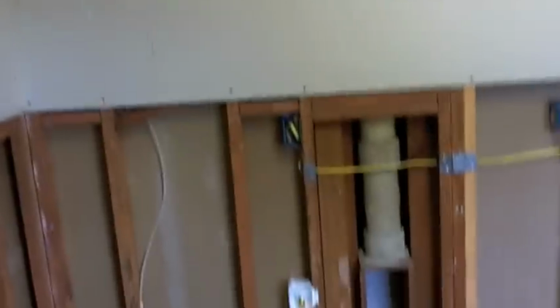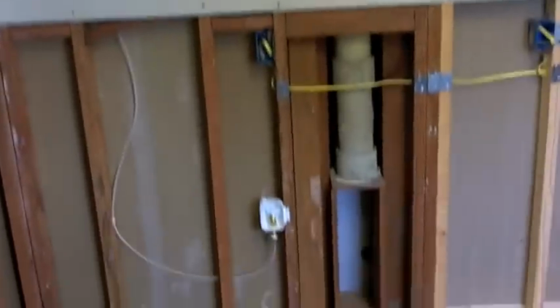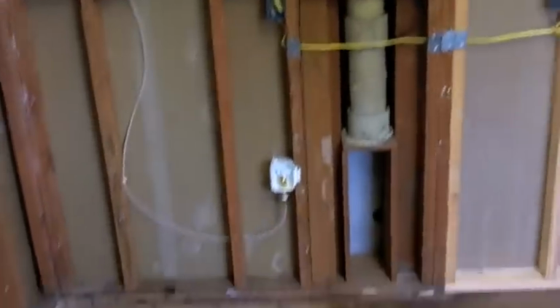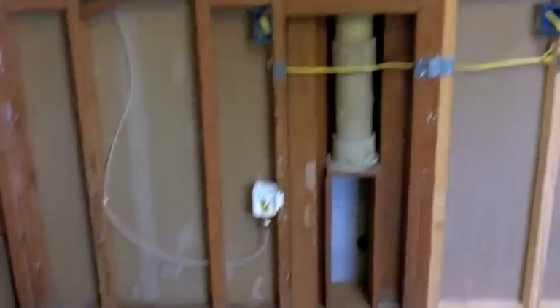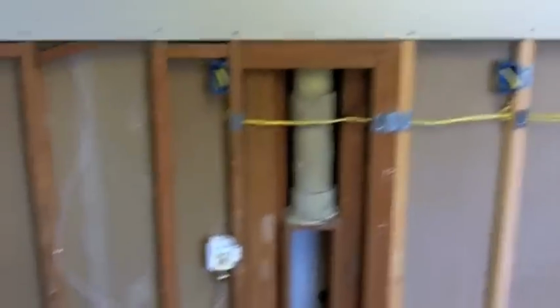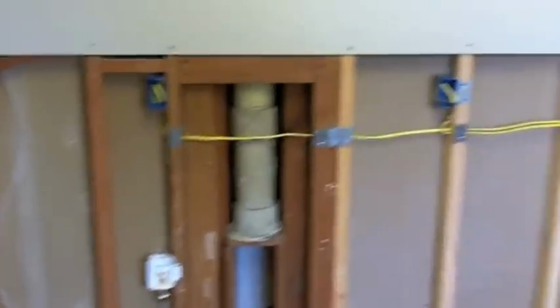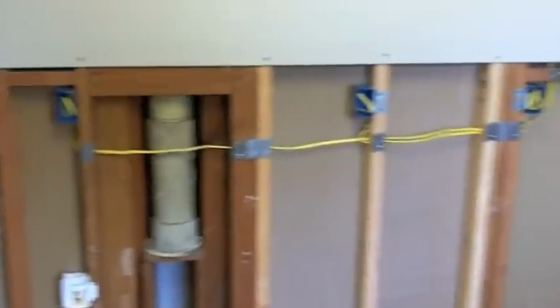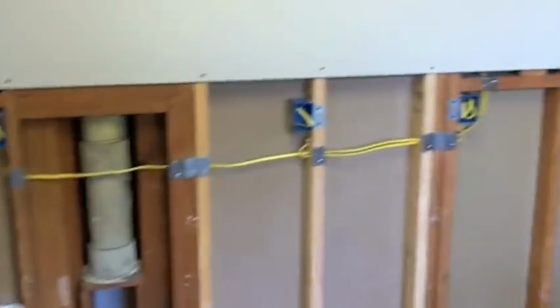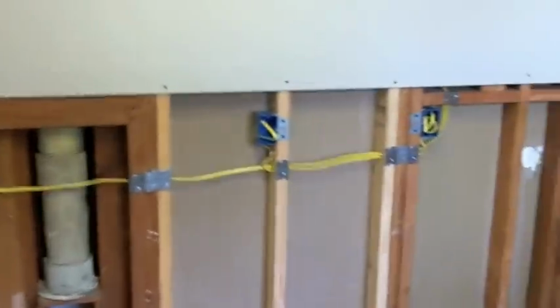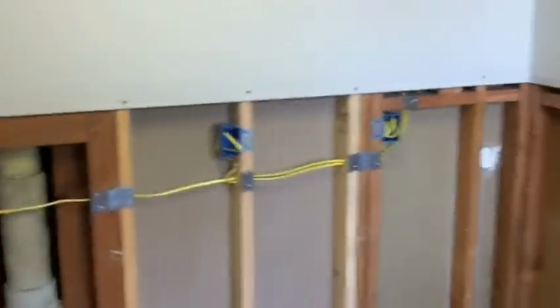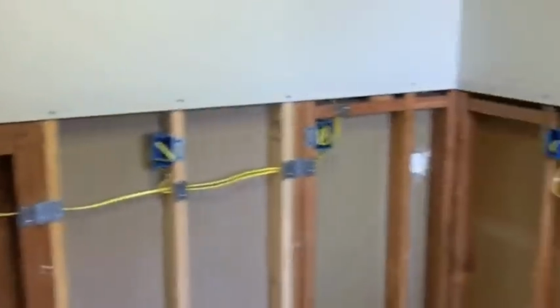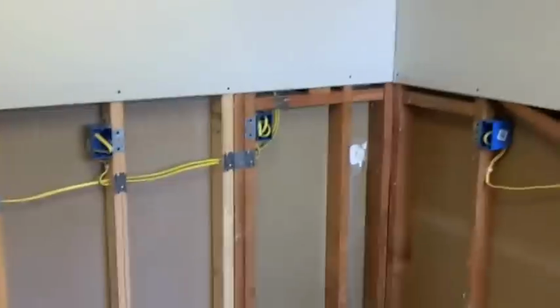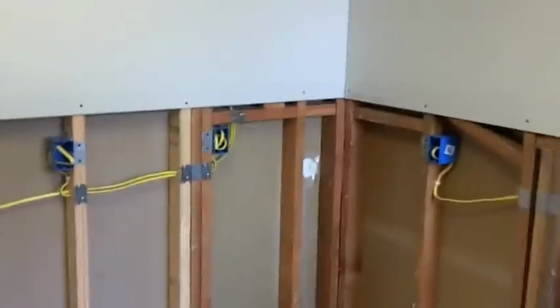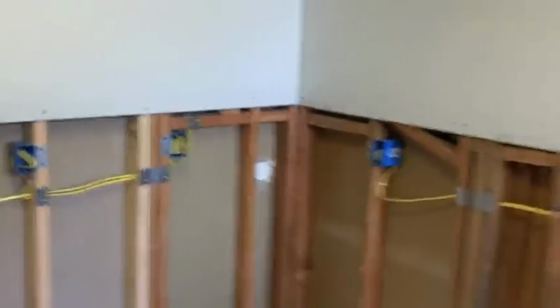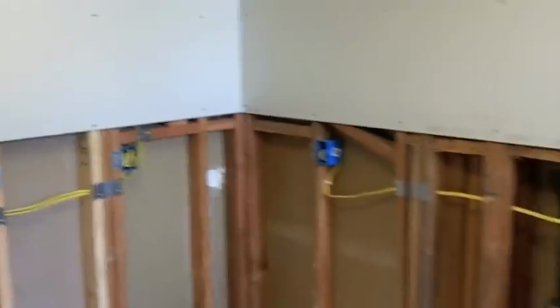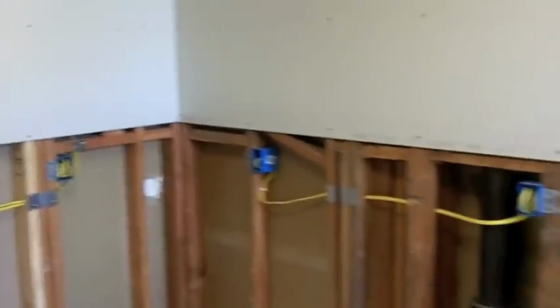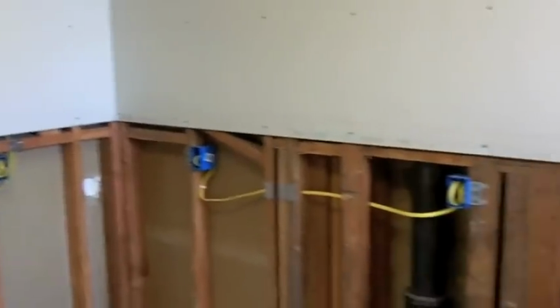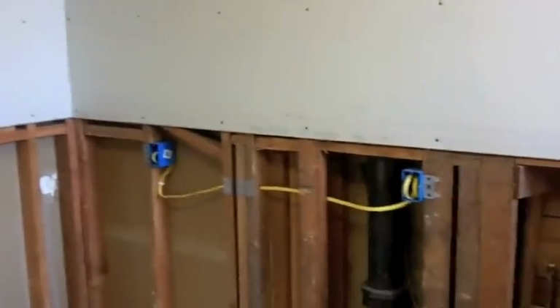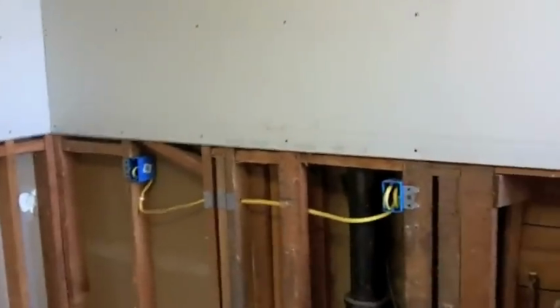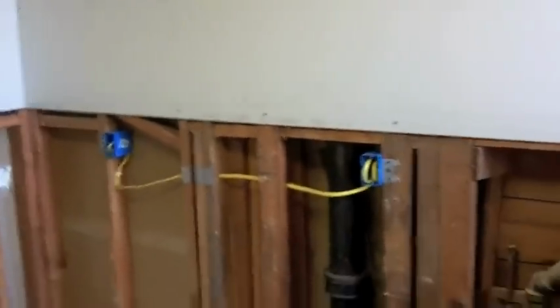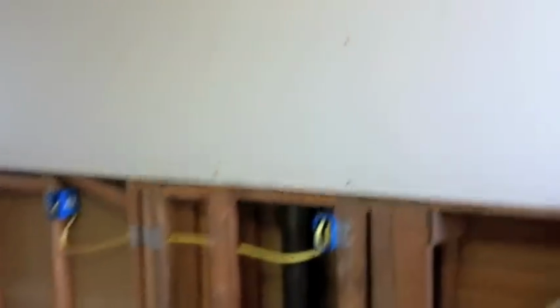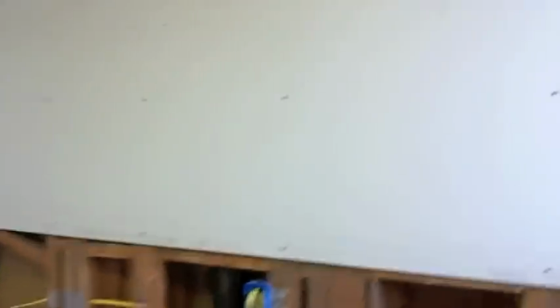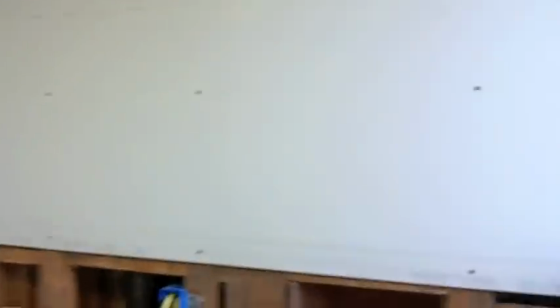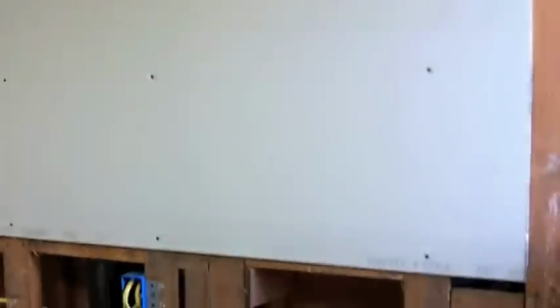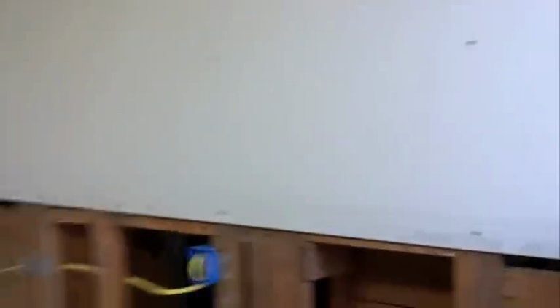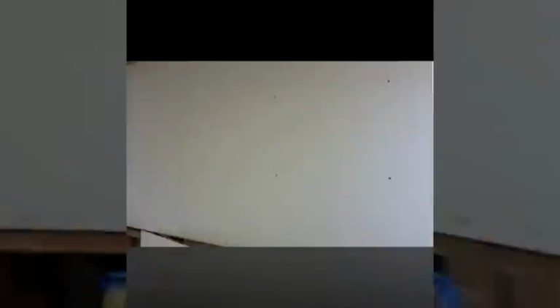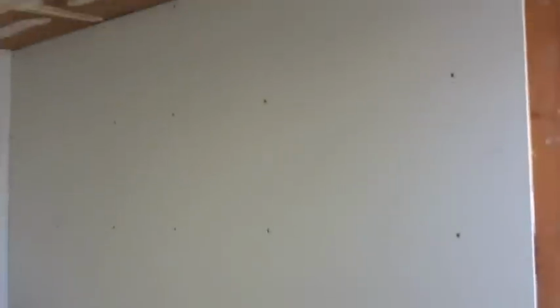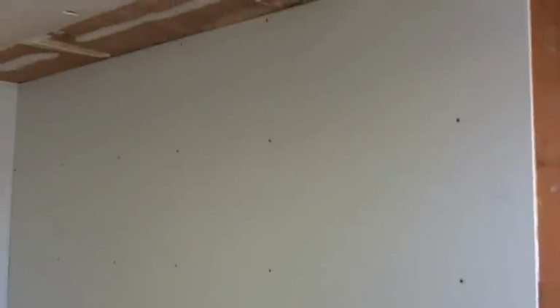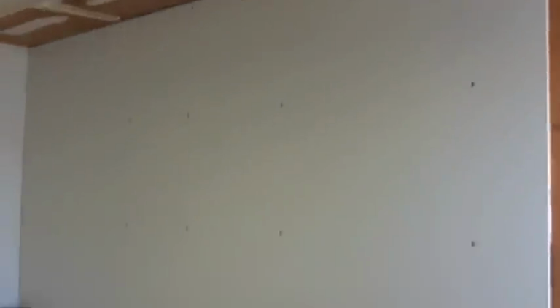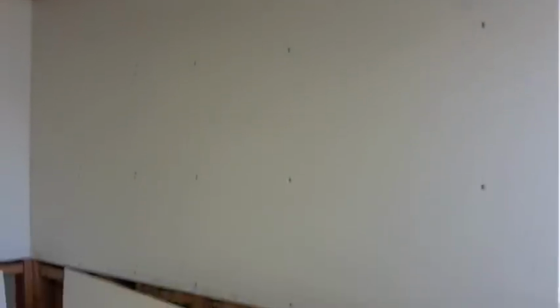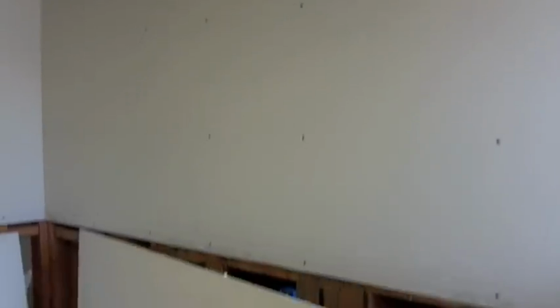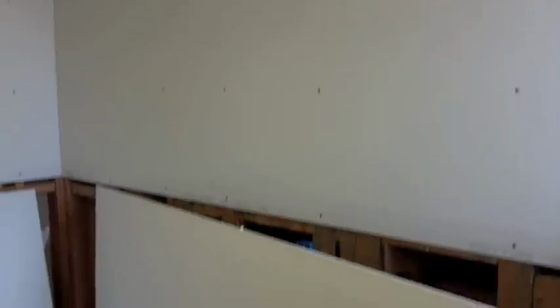I don't feel like crawling in the attic today — I did enough of that on Friday to get all this wire run. This place is starting to look like a kitchen.